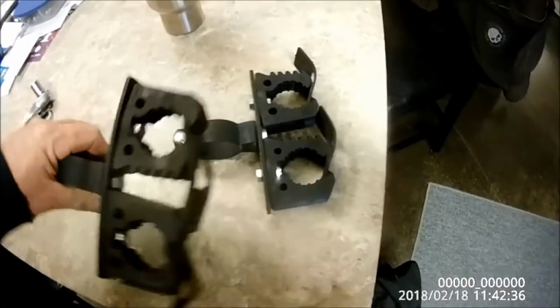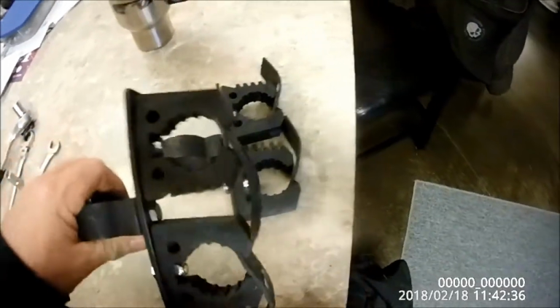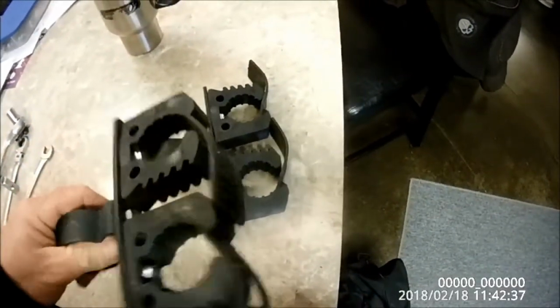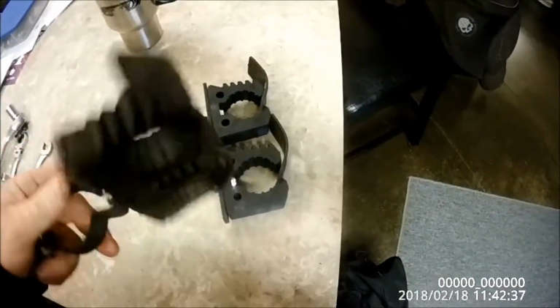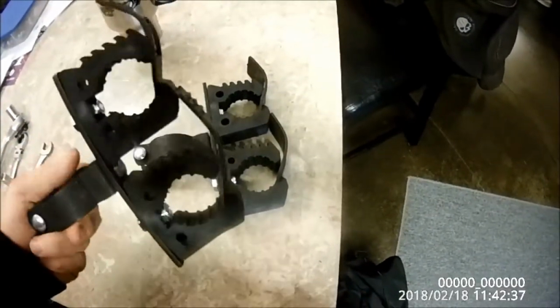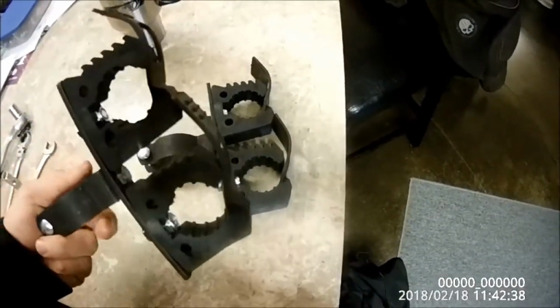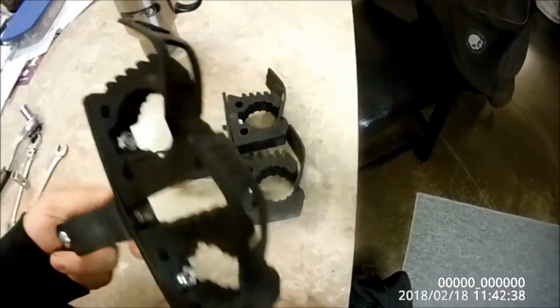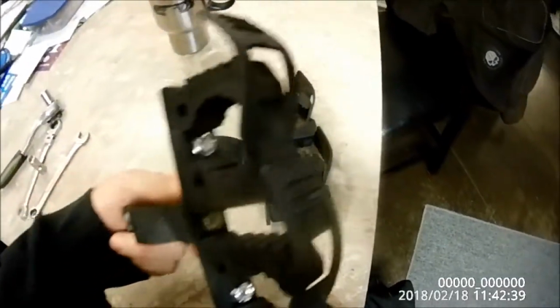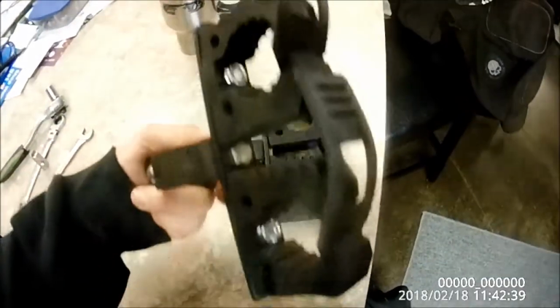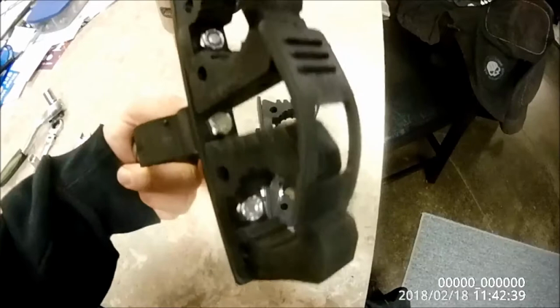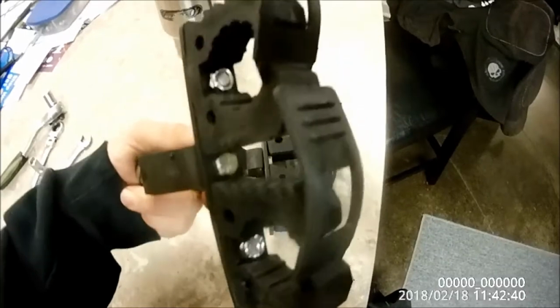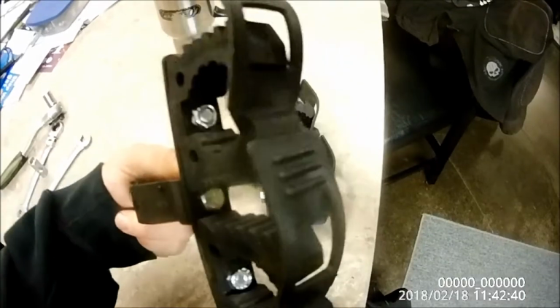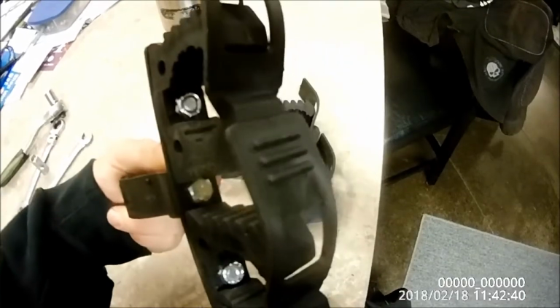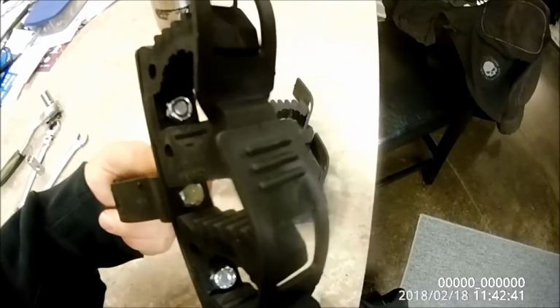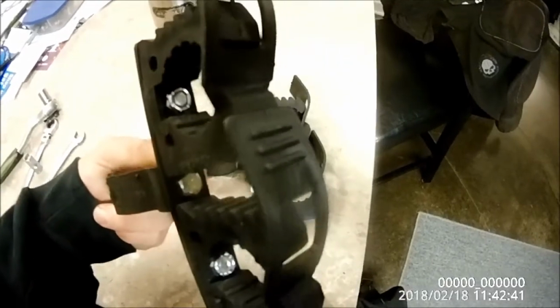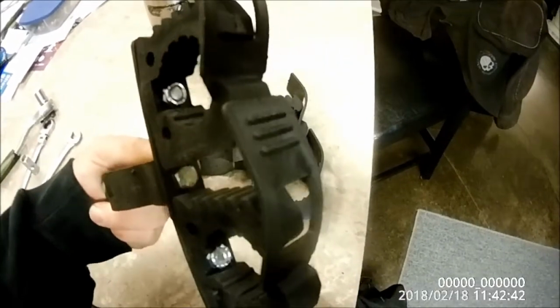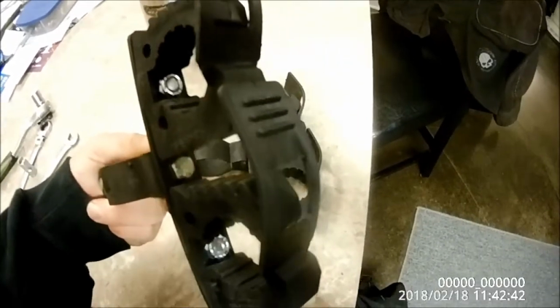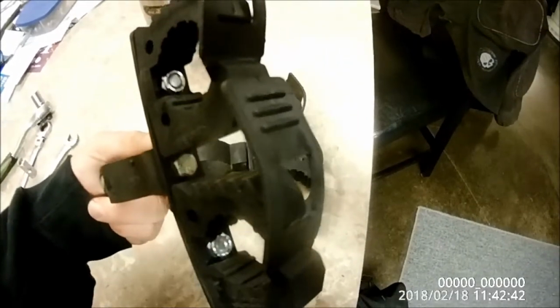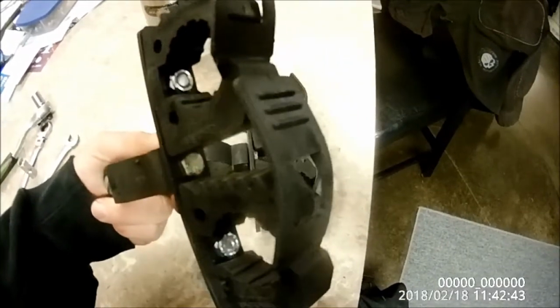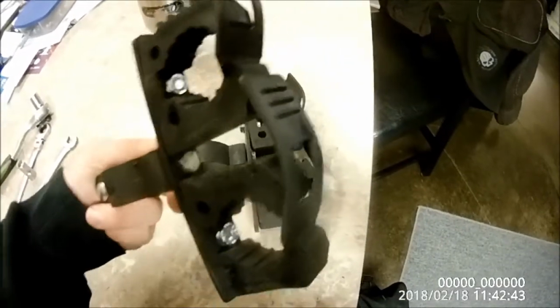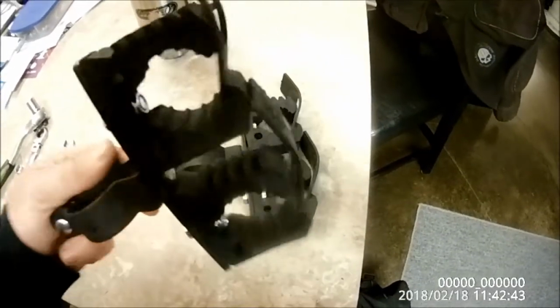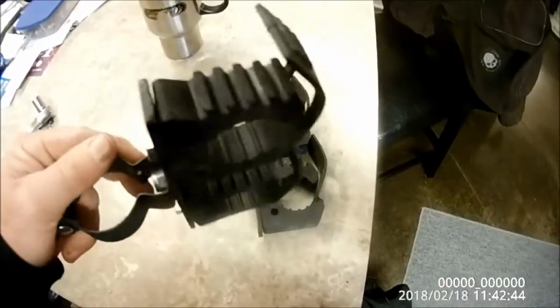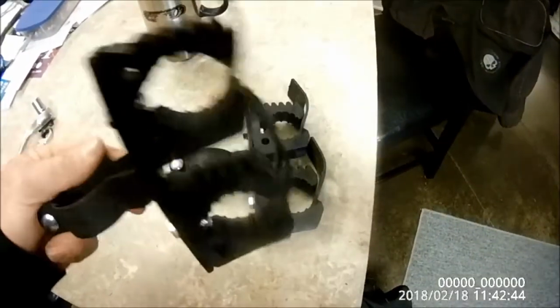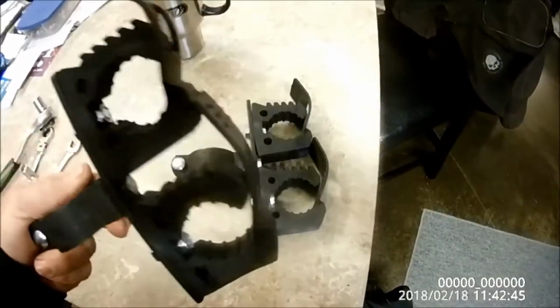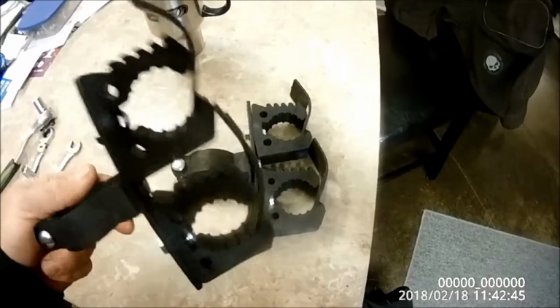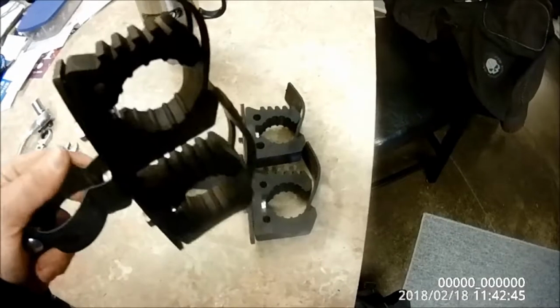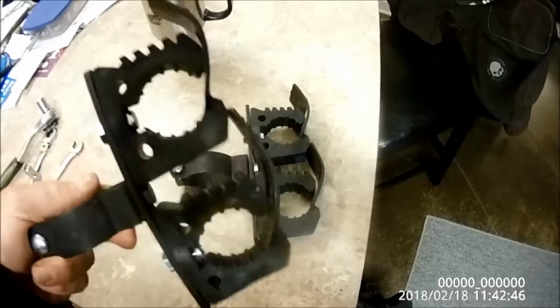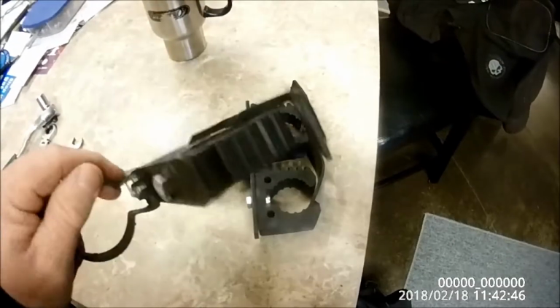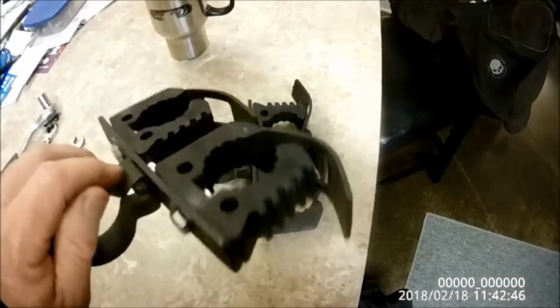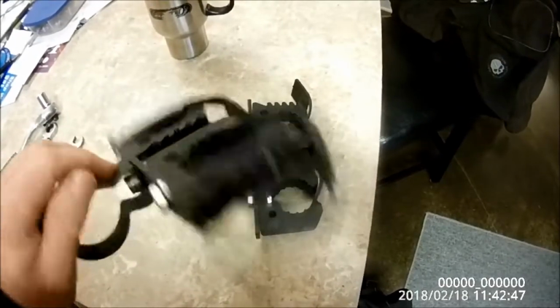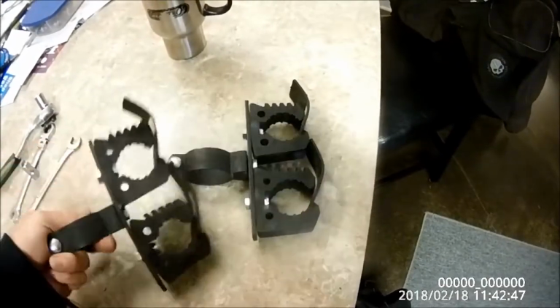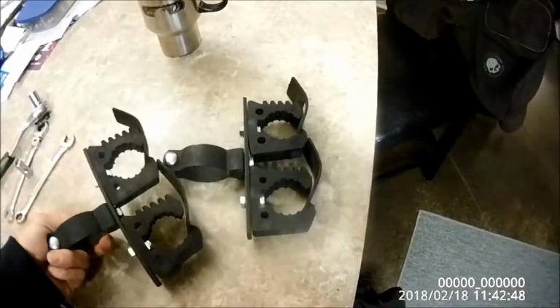Tighten all your bolts up — that's what it looks like. I'll post it going on the car.